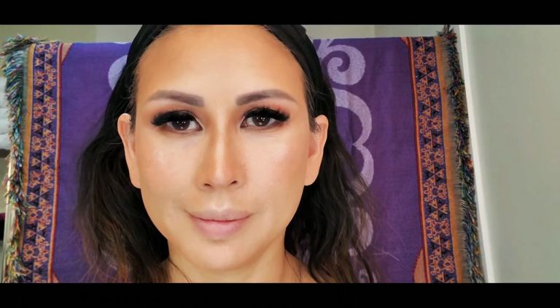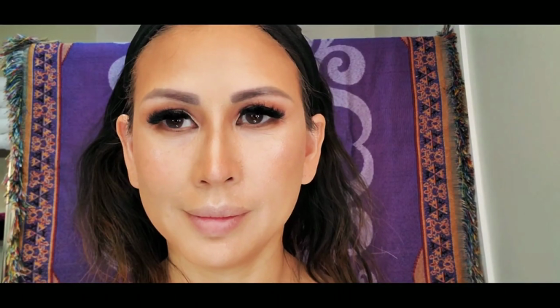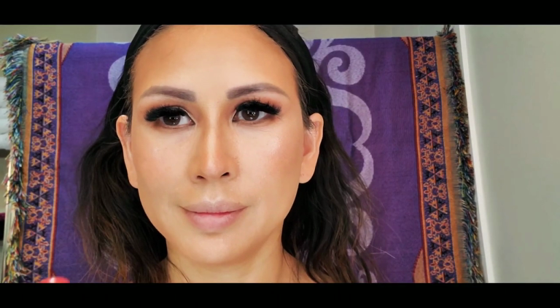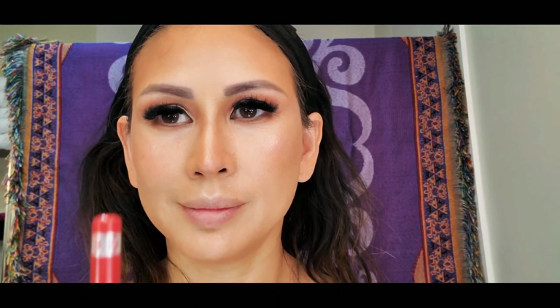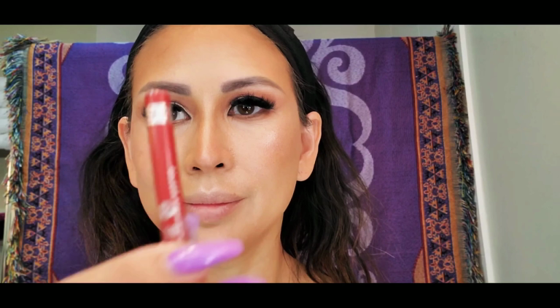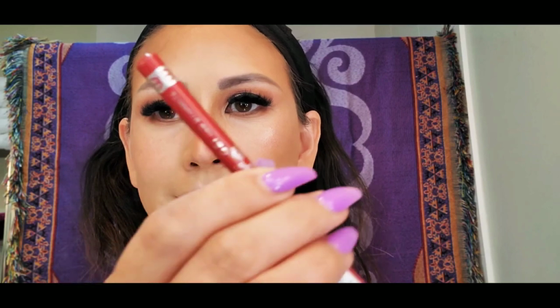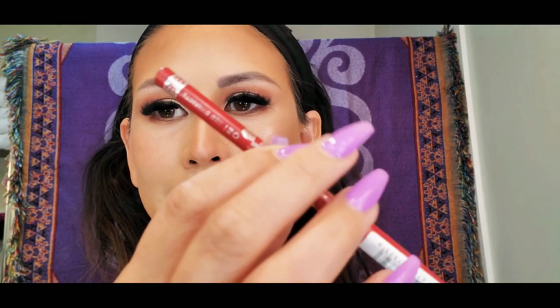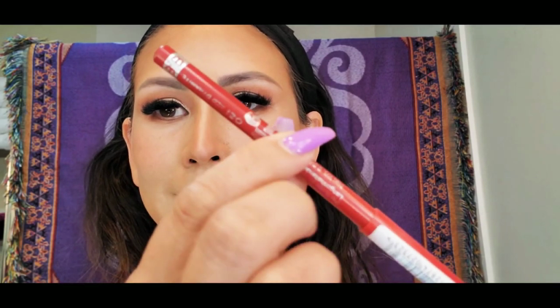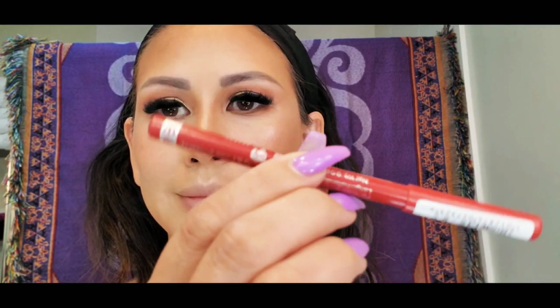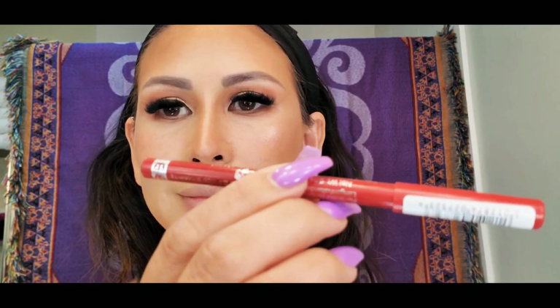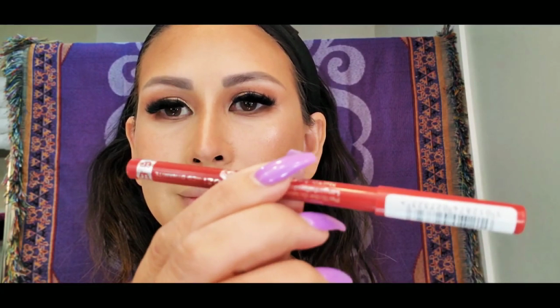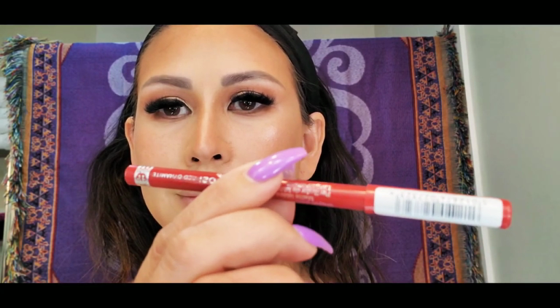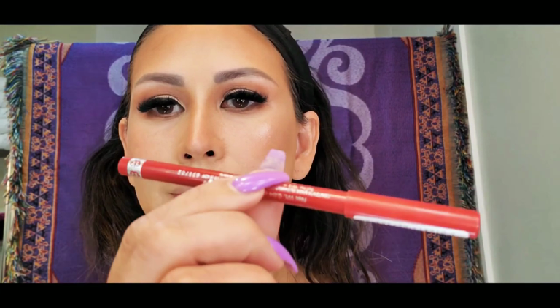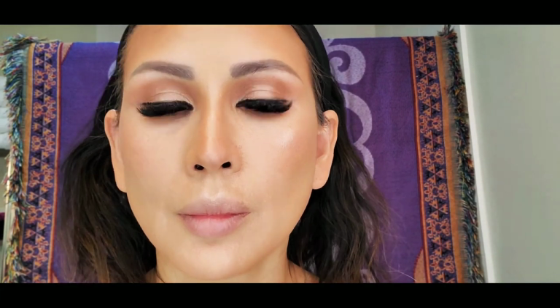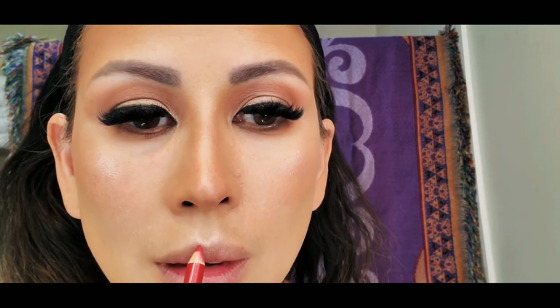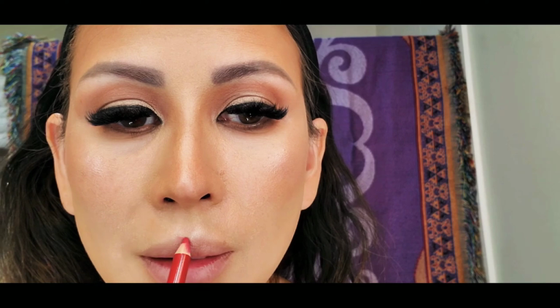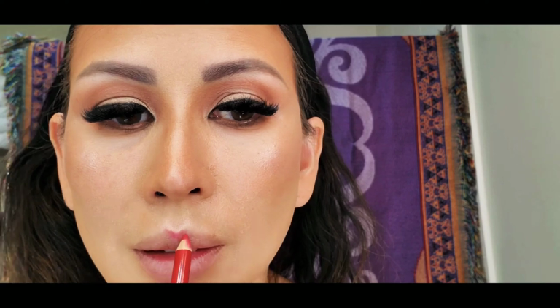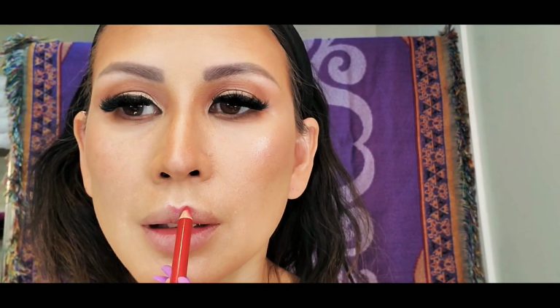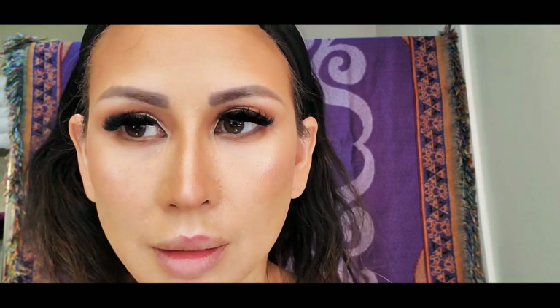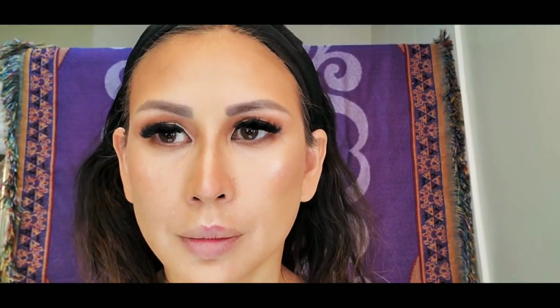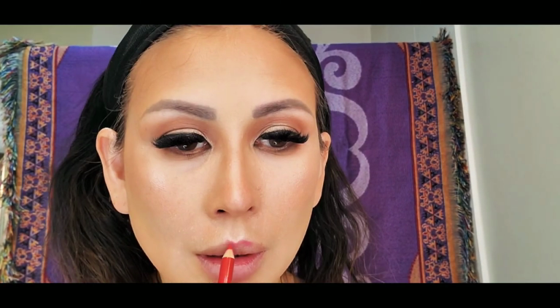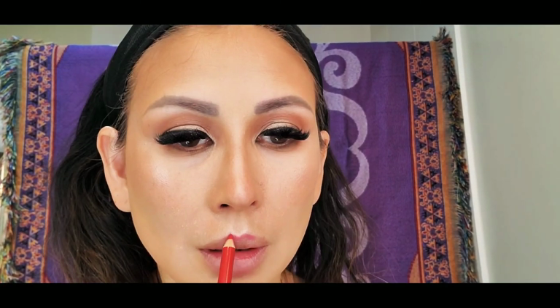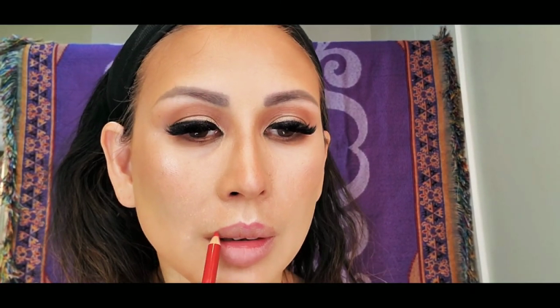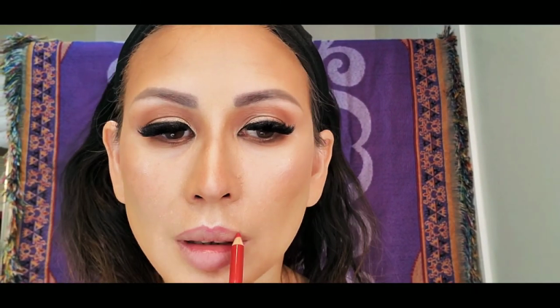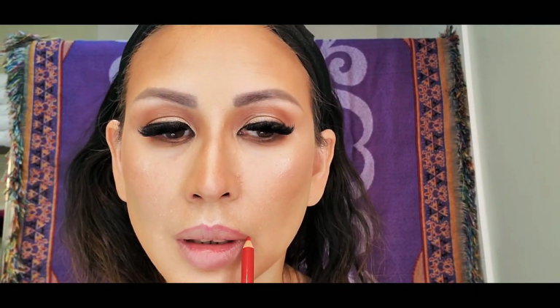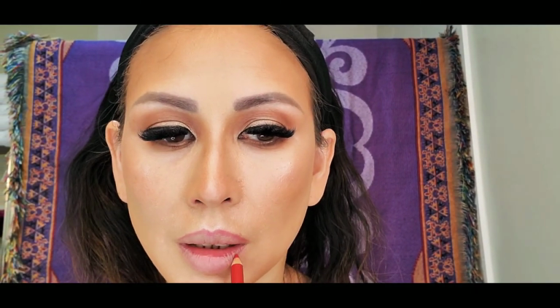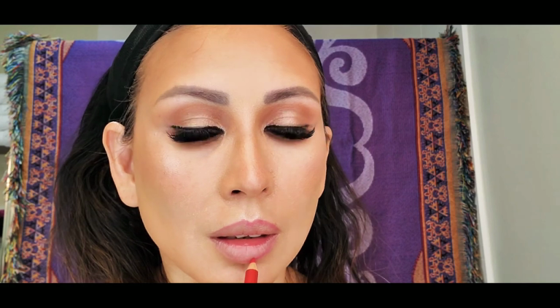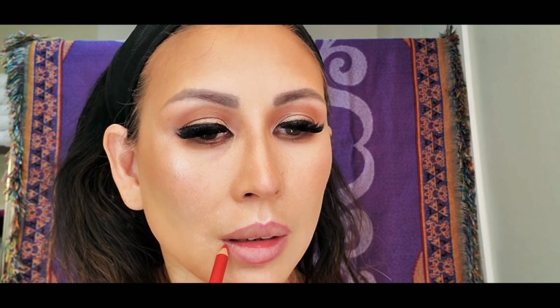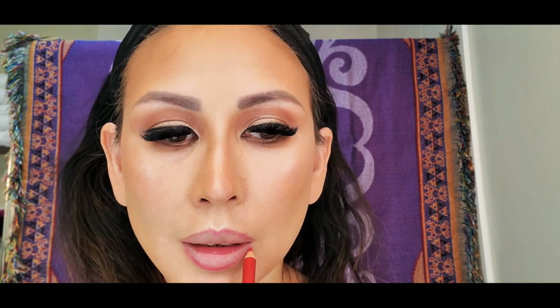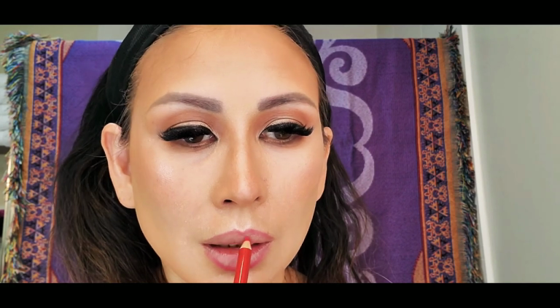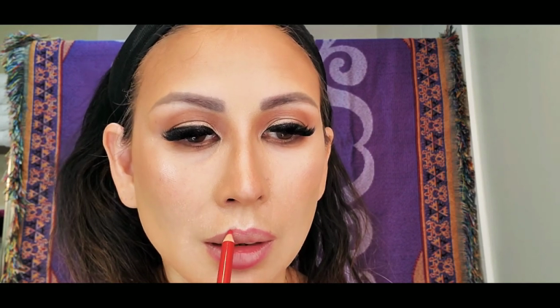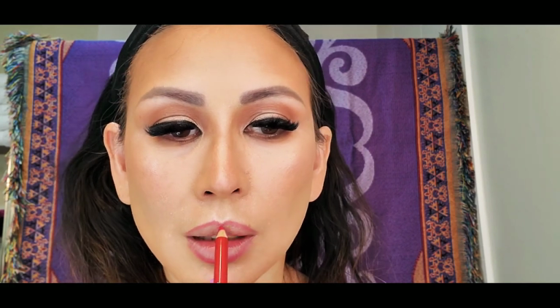For my lip liner, I am using the Rimmel London Lasting Finish Thousand Kisses Stay On Lip Contouring Pencil, and the color I'm using is number 21, which is Red Dynamite.